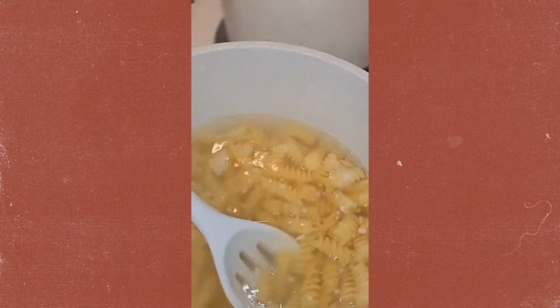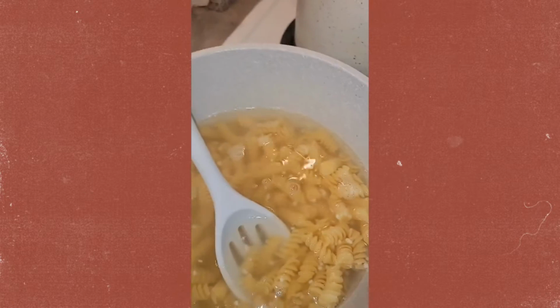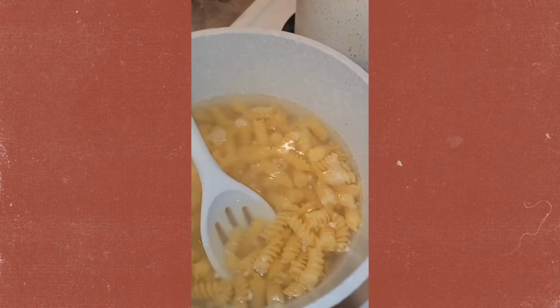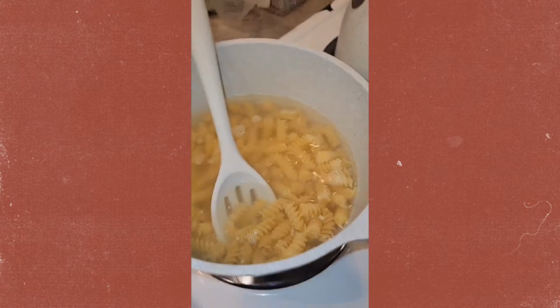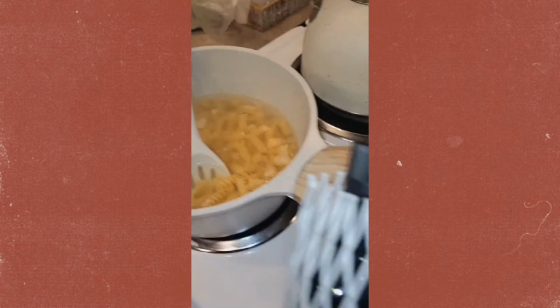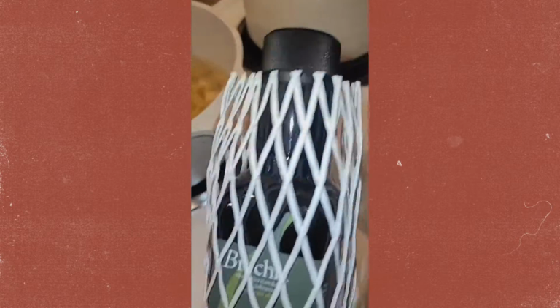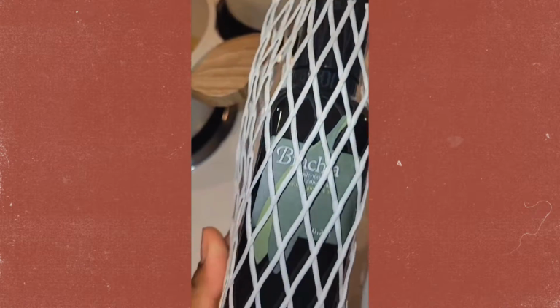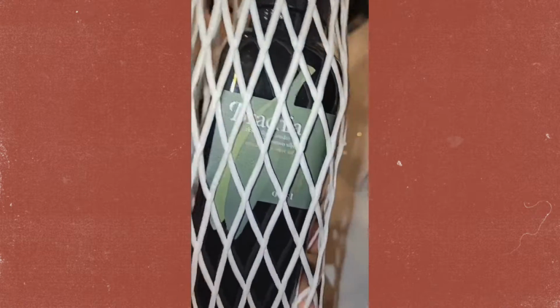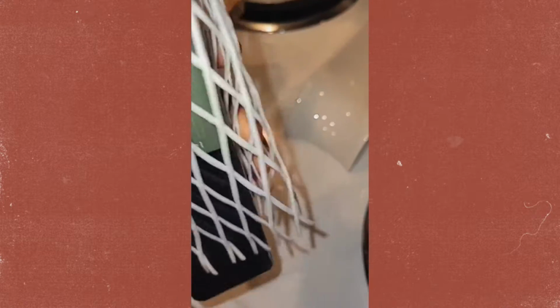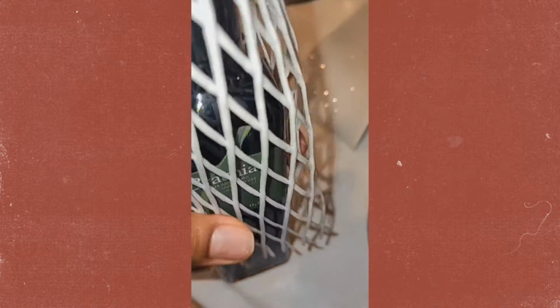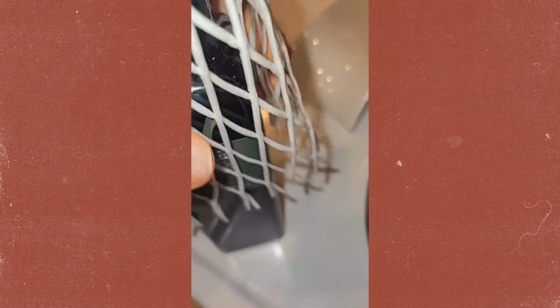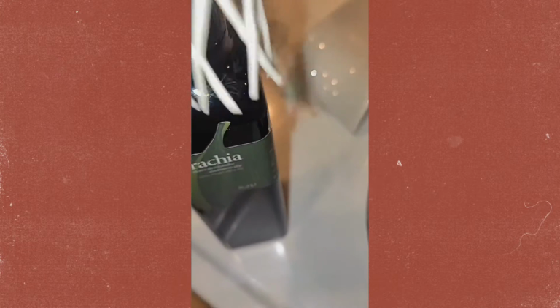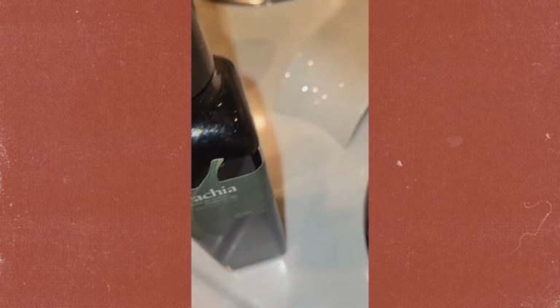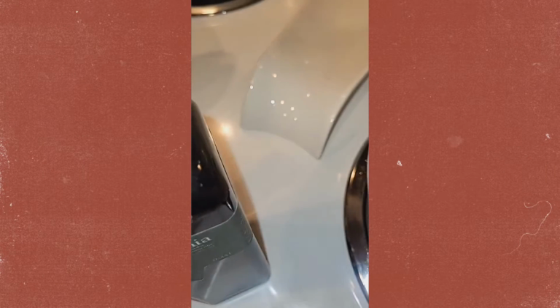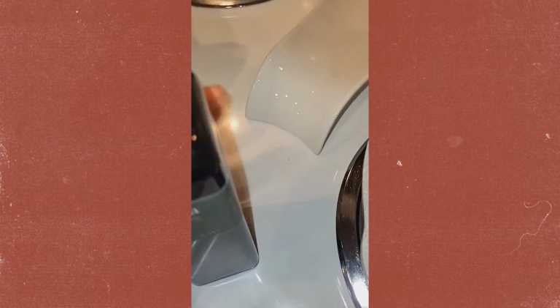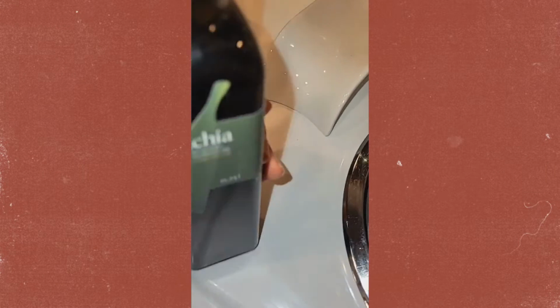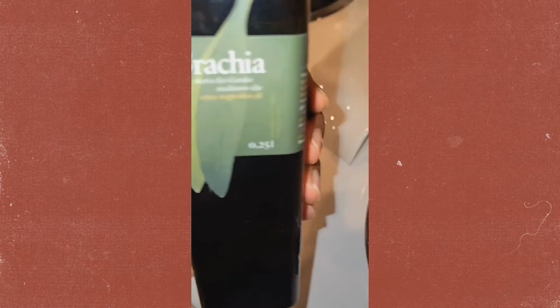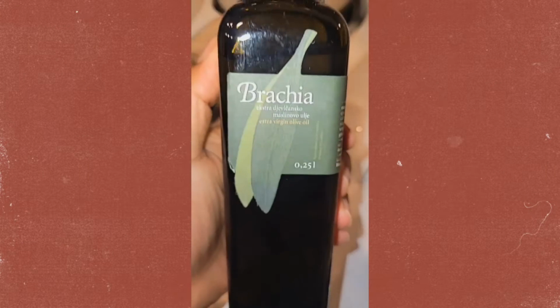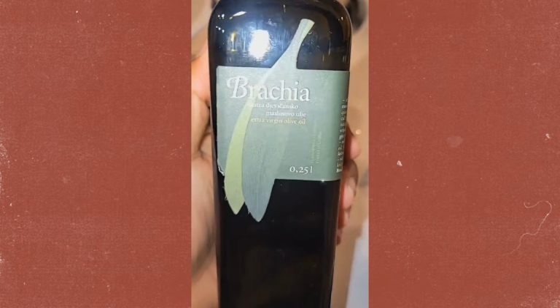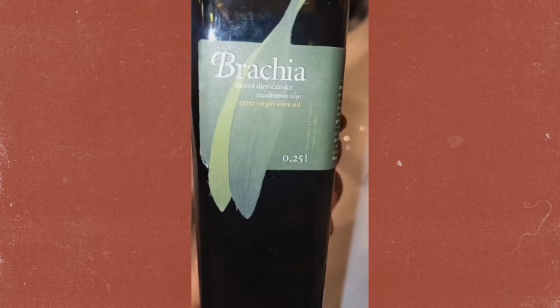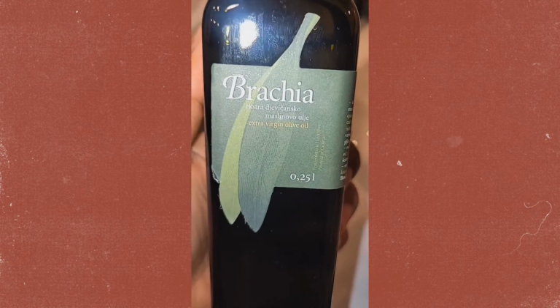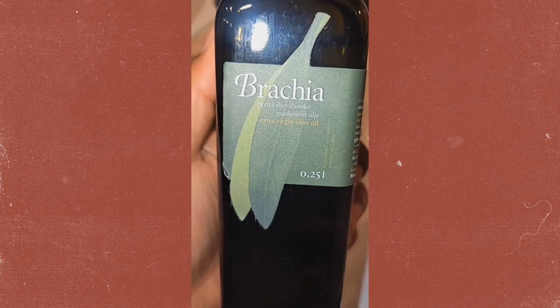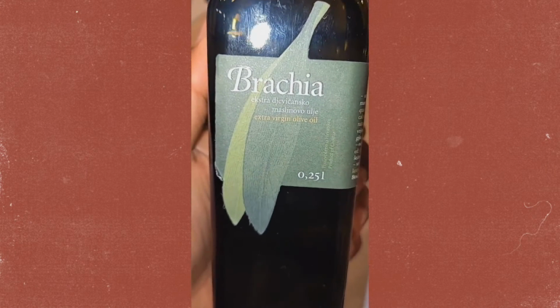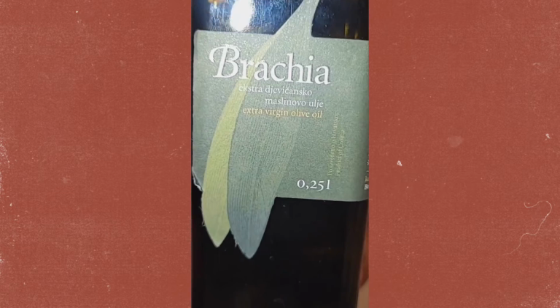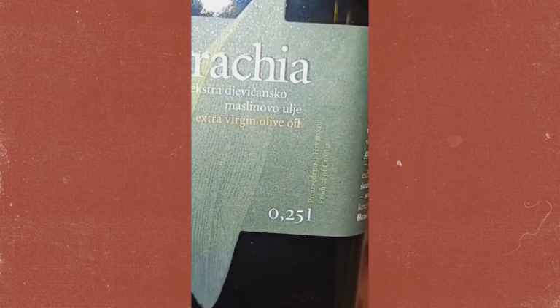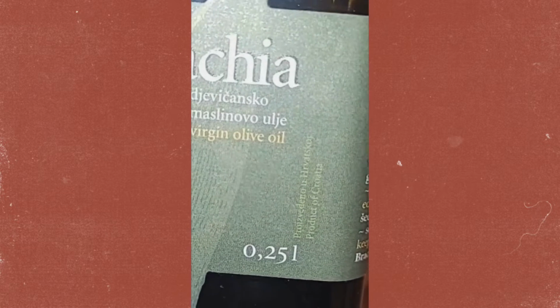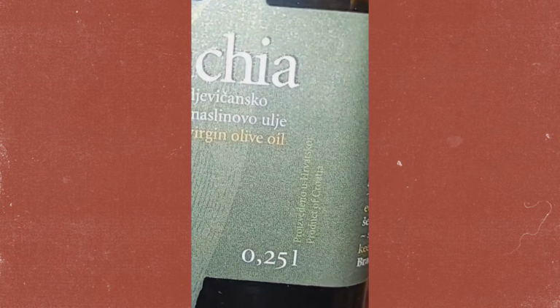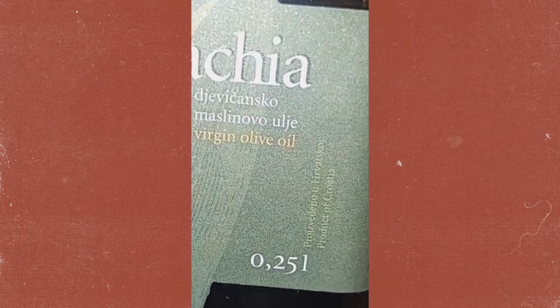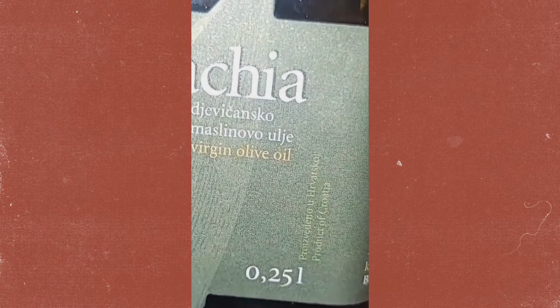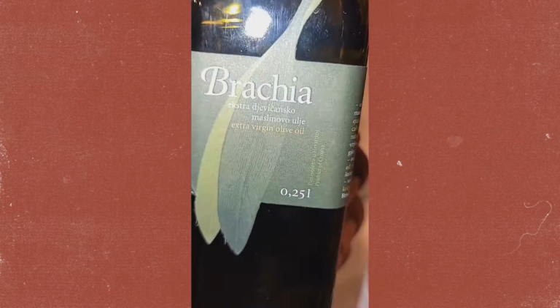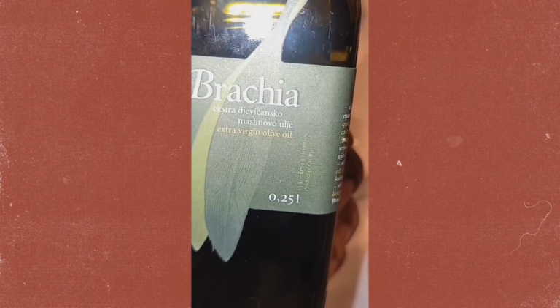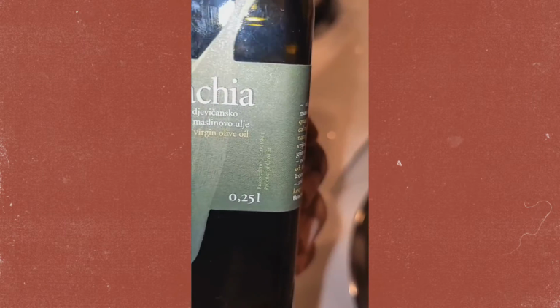What I wanted to share is I have this organic olive oil straight from Croatia. One of the attorneys today took a little trip and she brought back some goodies. So this is extra virgin olive oil from Croatia.